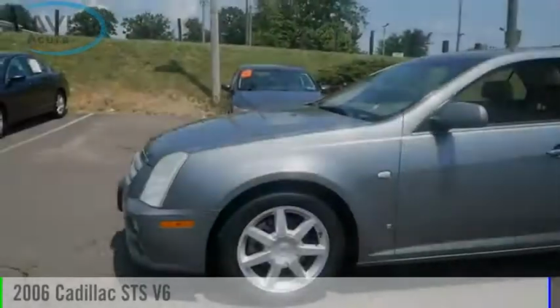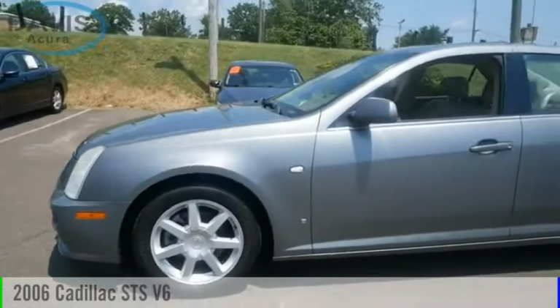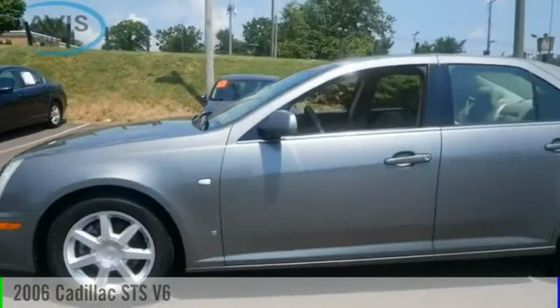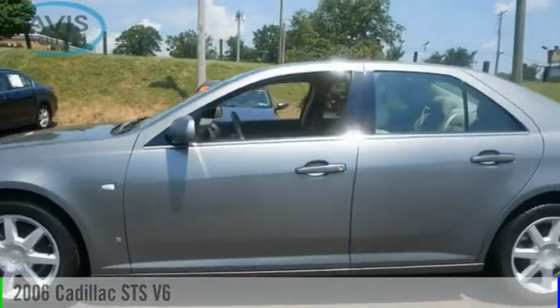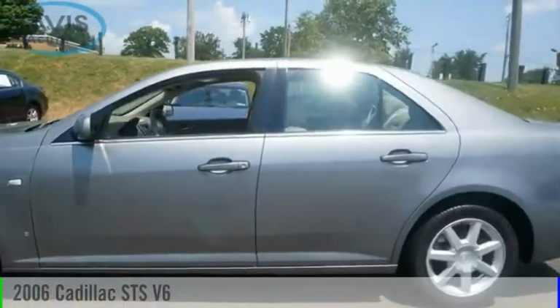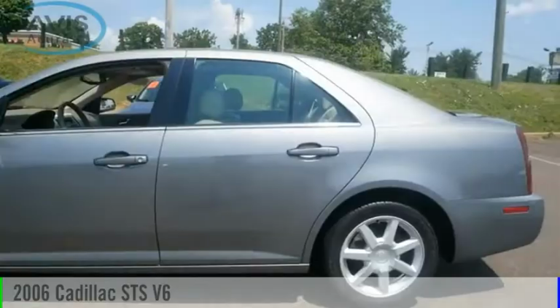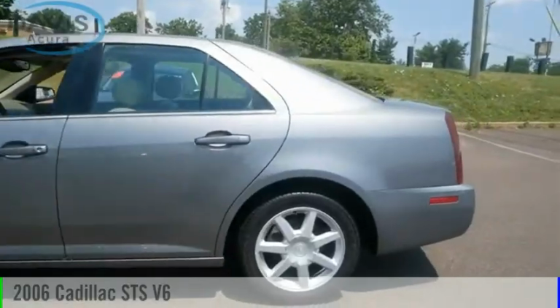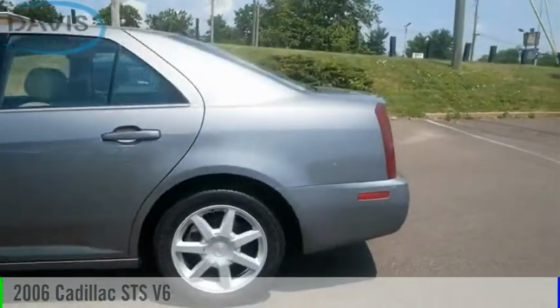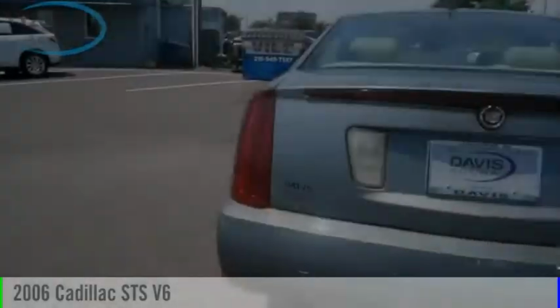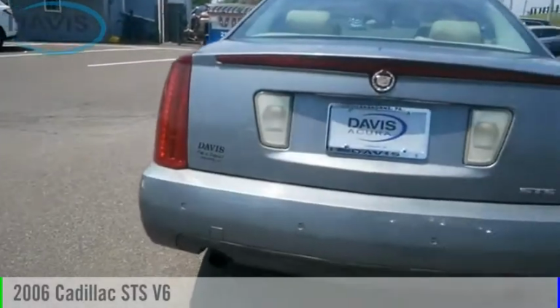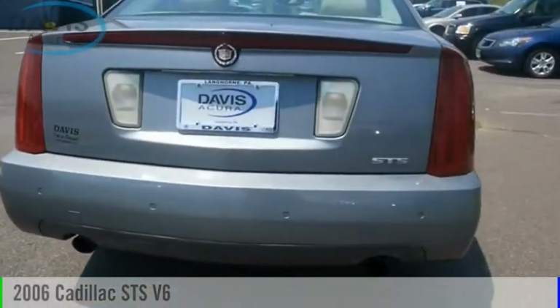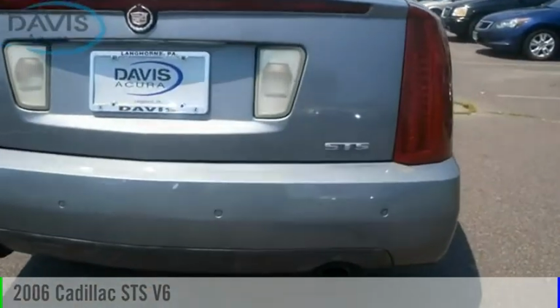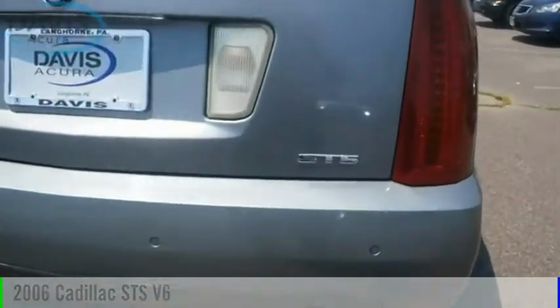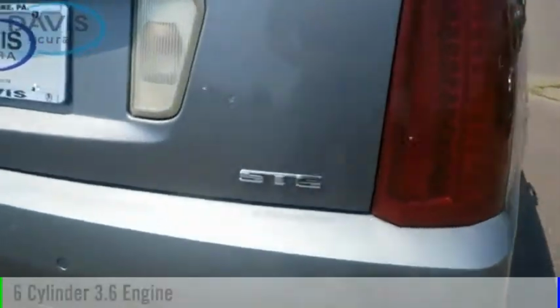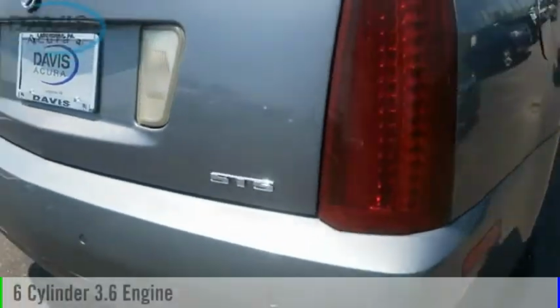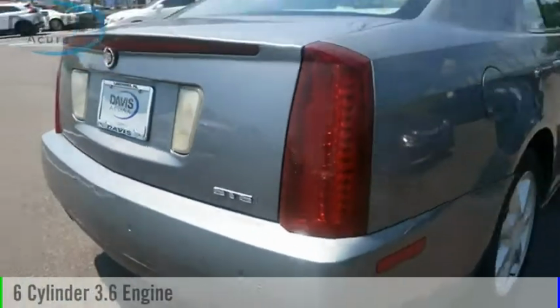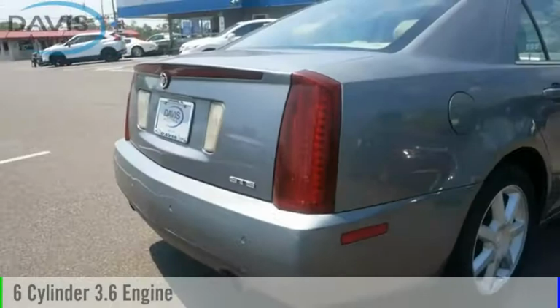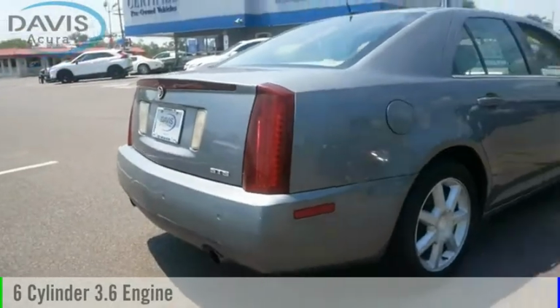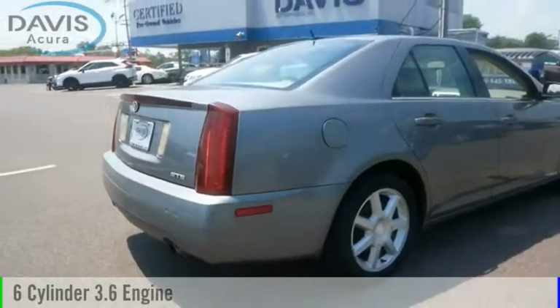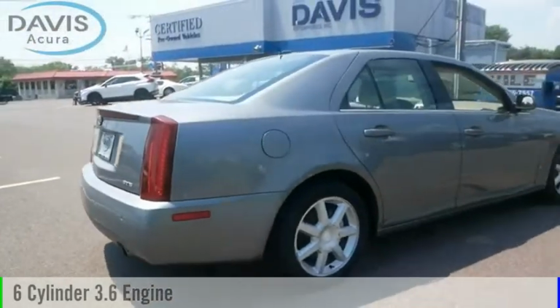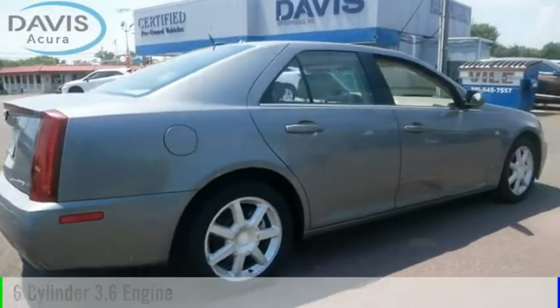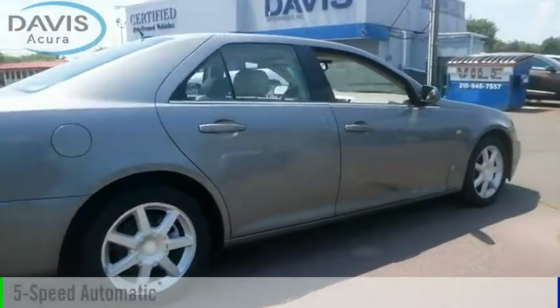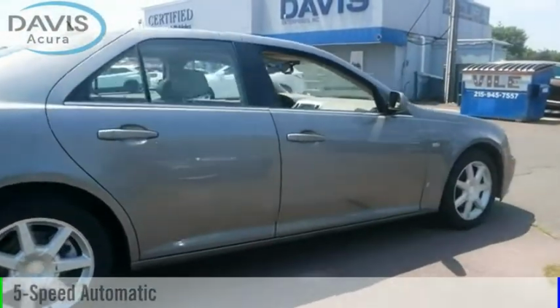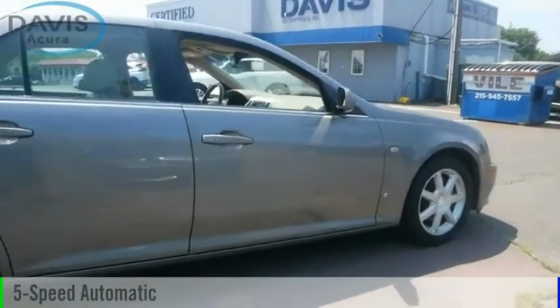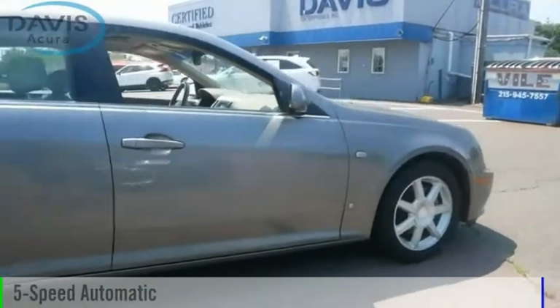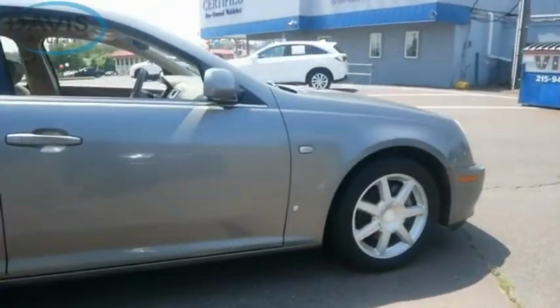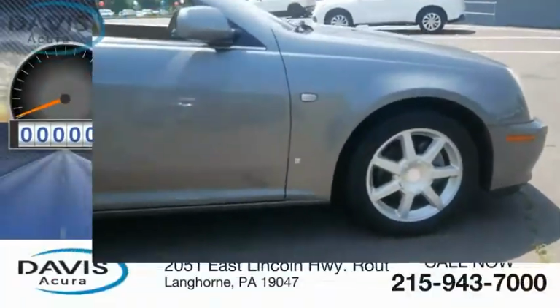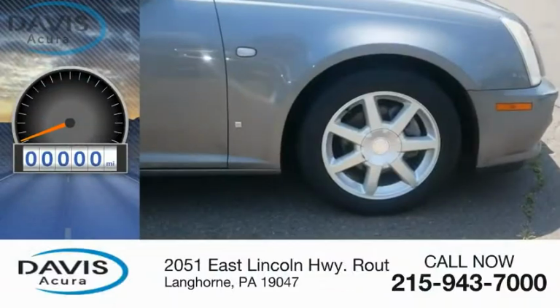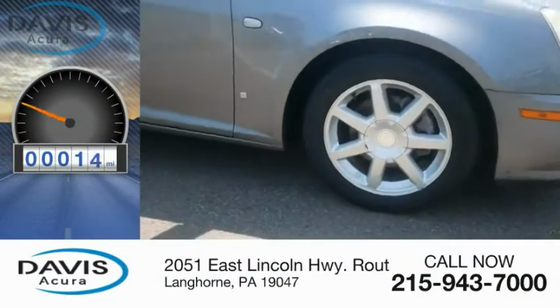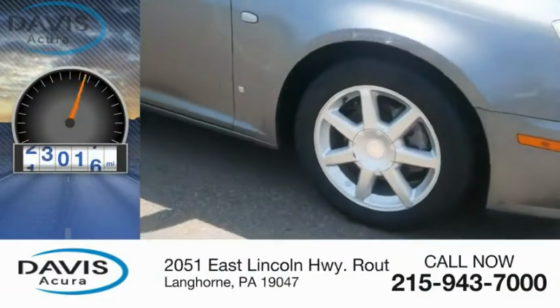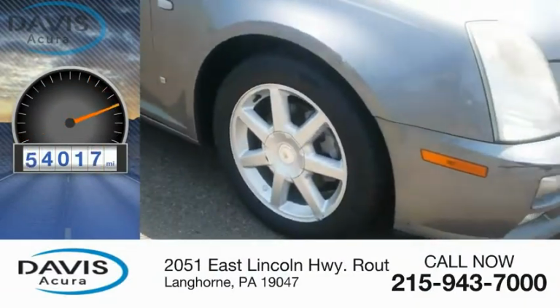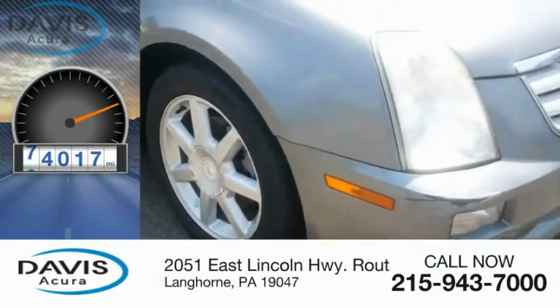Looking for the right vehicle? Check out the 2006 STS. This vehicle is powered by a six-cylinder 3.6 liter engine and comes with a five-speed automatic transmission. This vehicle has less than 75,000 miles.